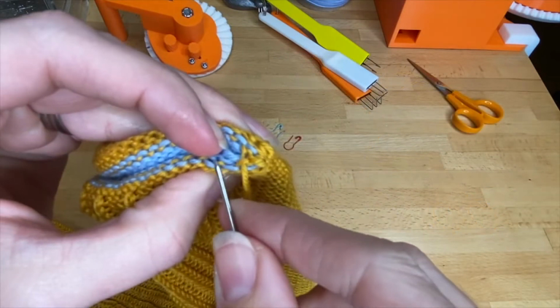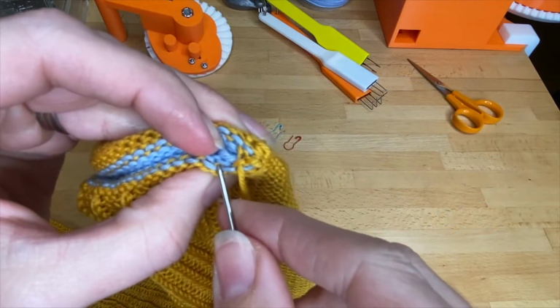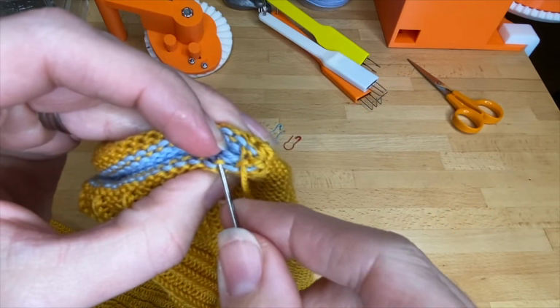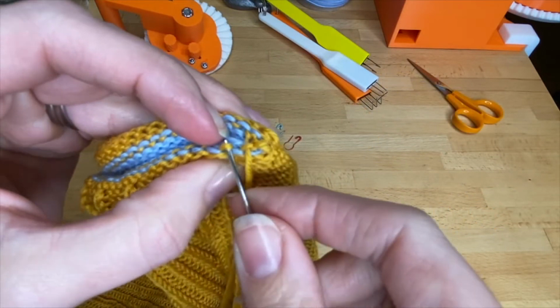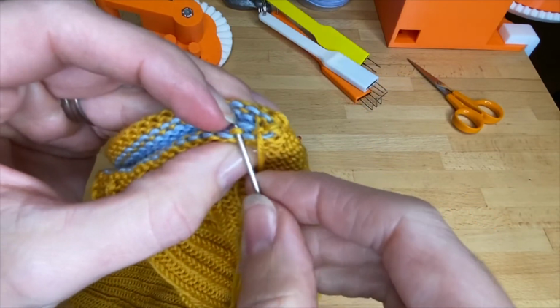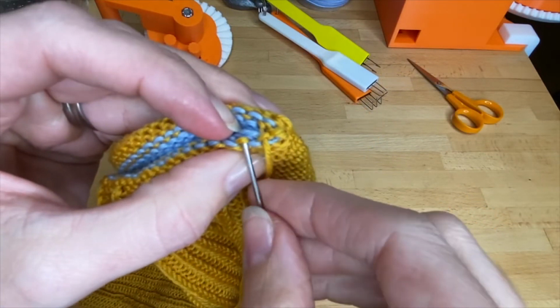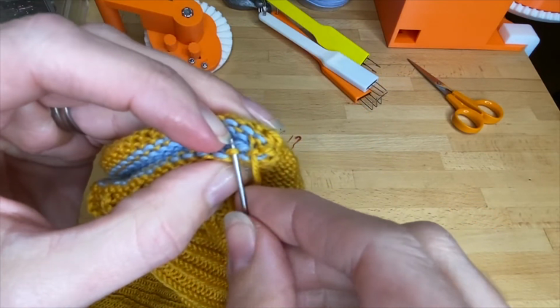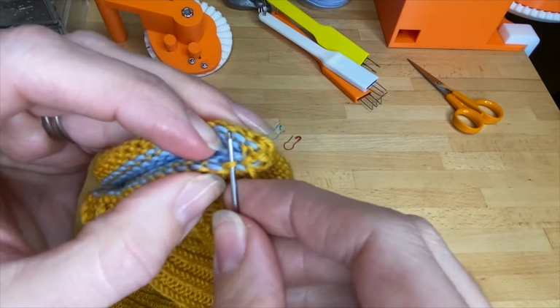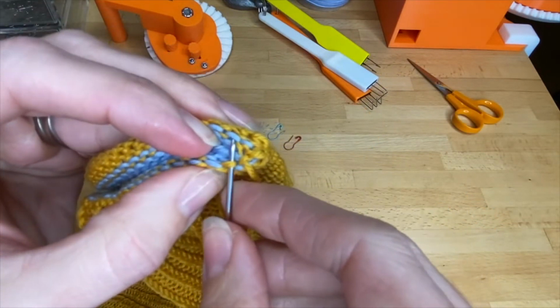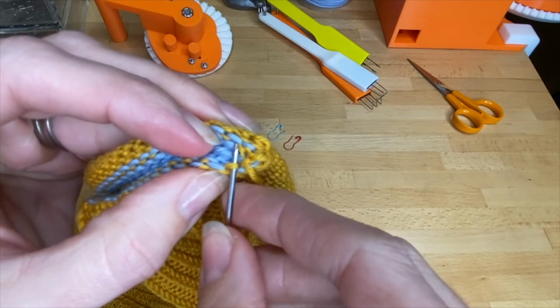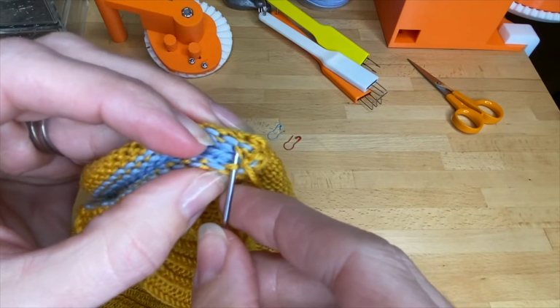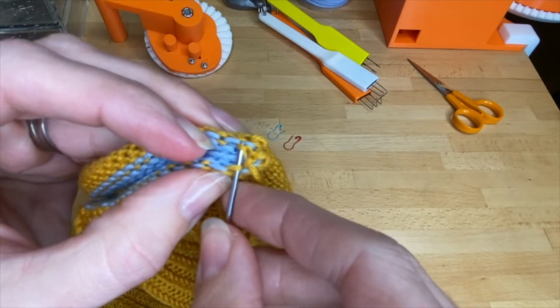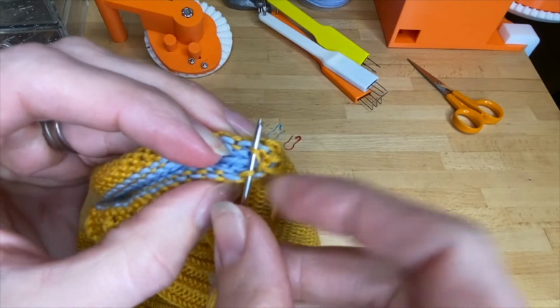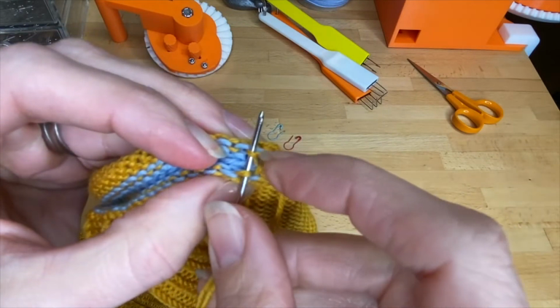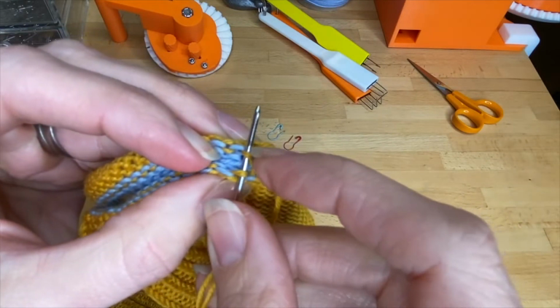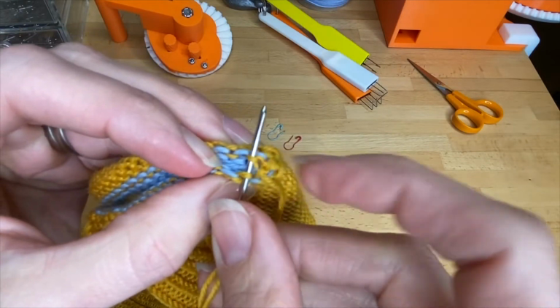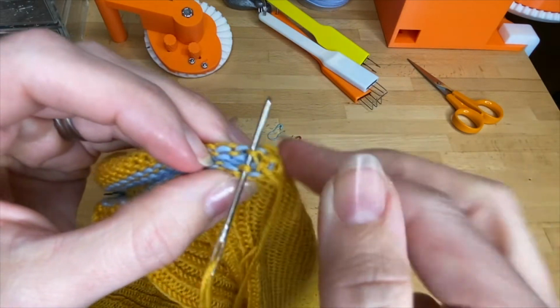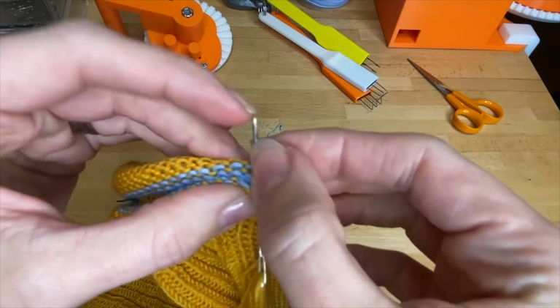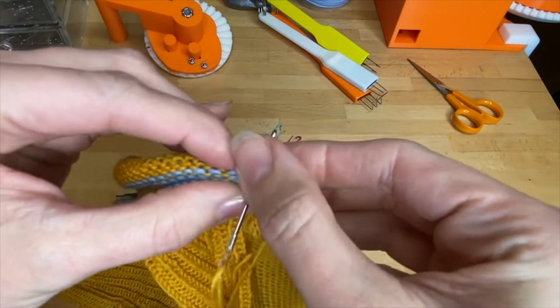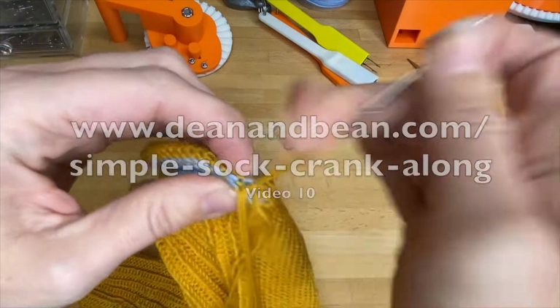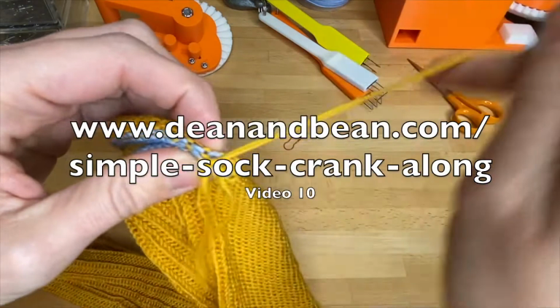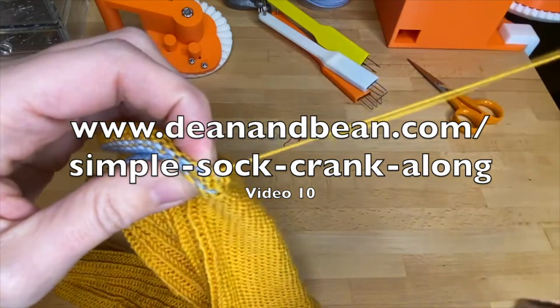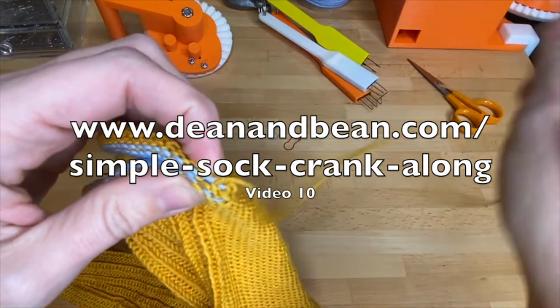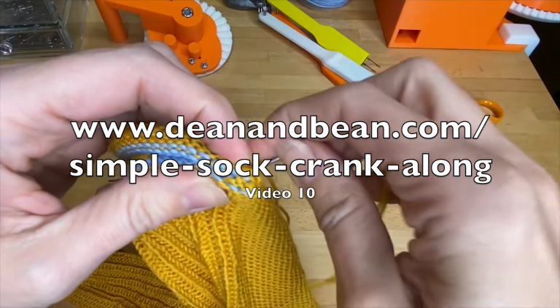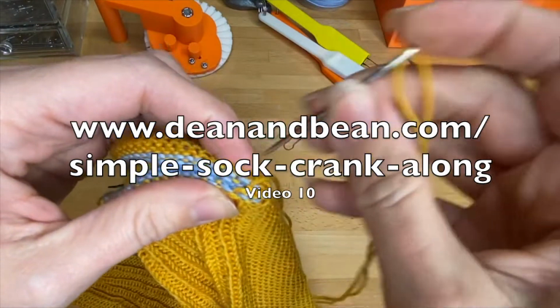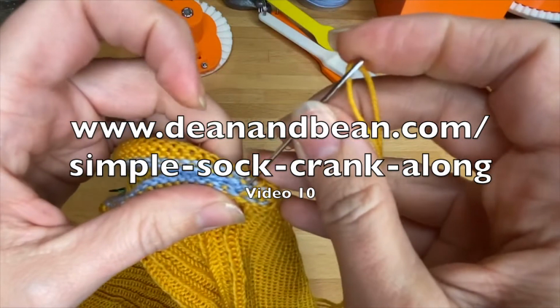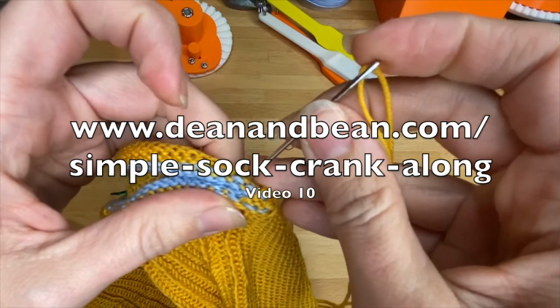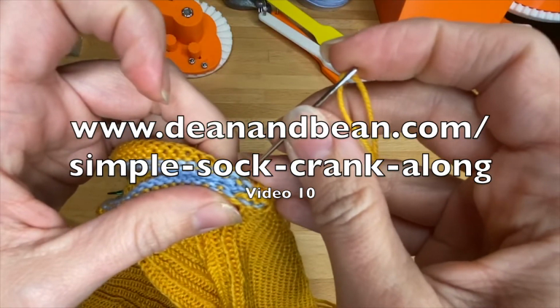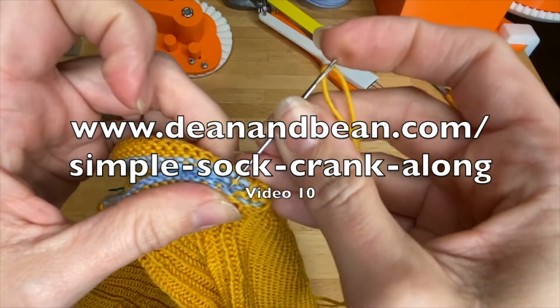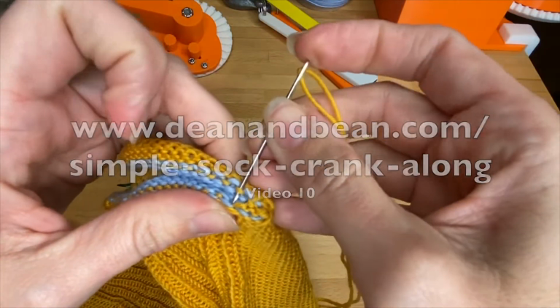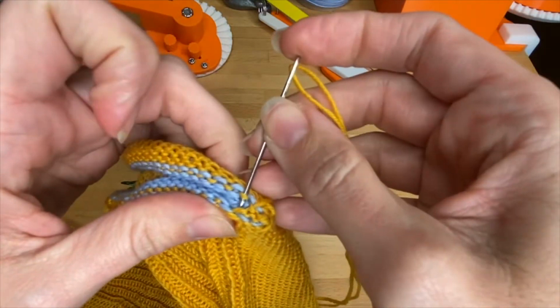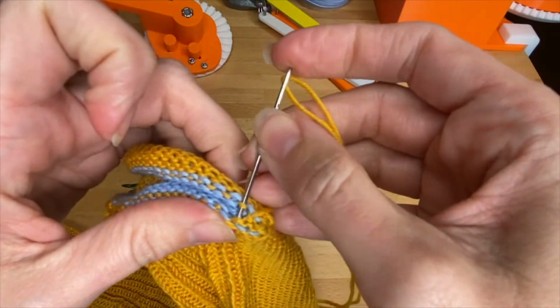The final step is to Kitchener the toe shut, which I'm going to assume you can do on your own. If you need assistance, video 10 of the Simple Sock Crank Along walks you through all the steps.